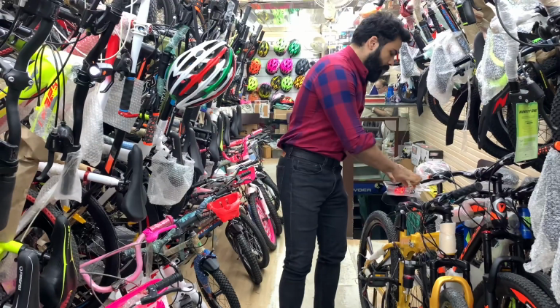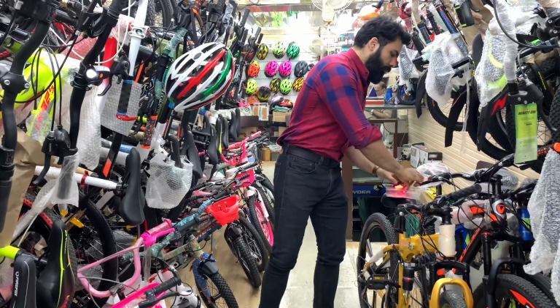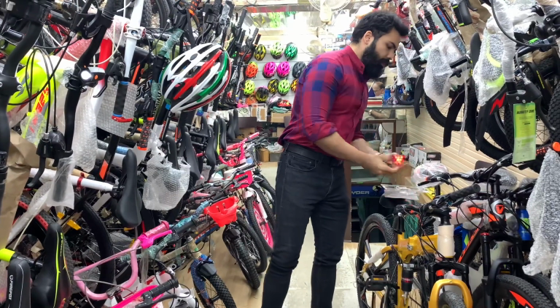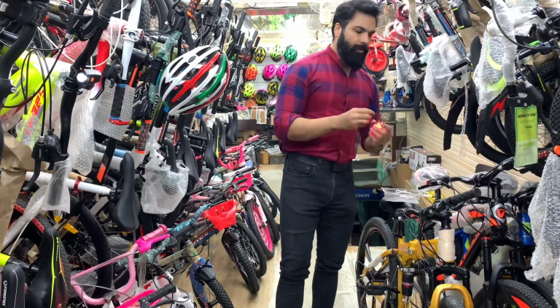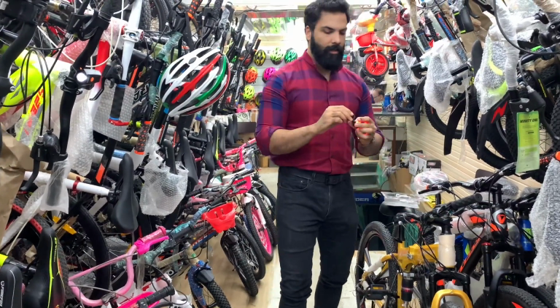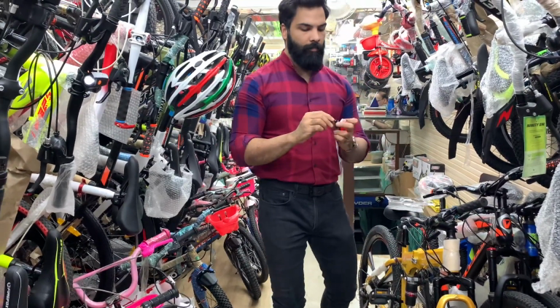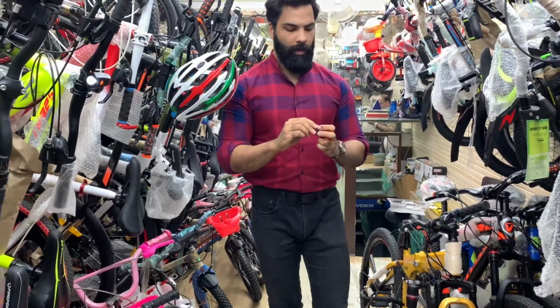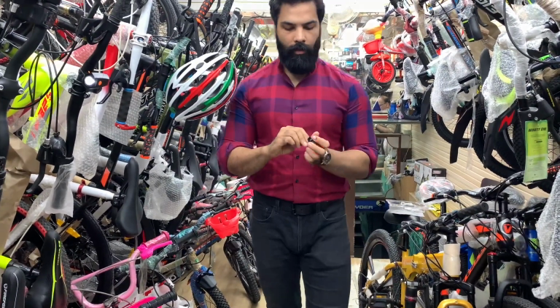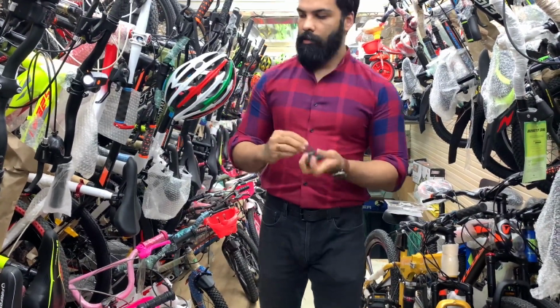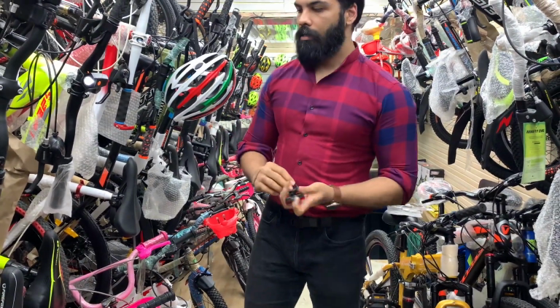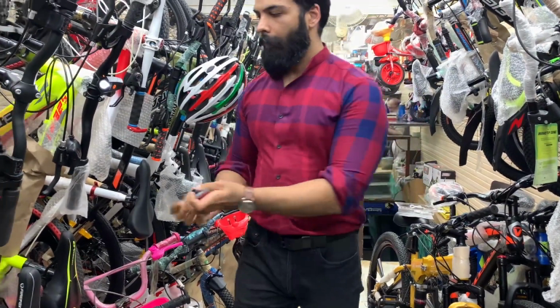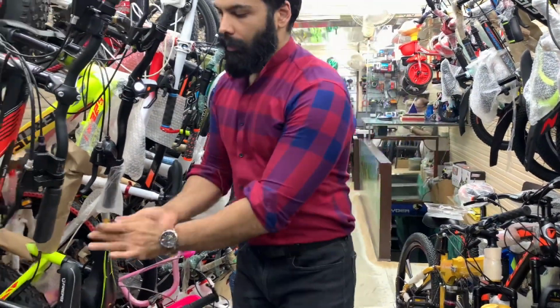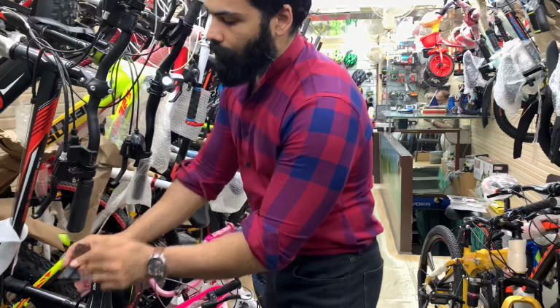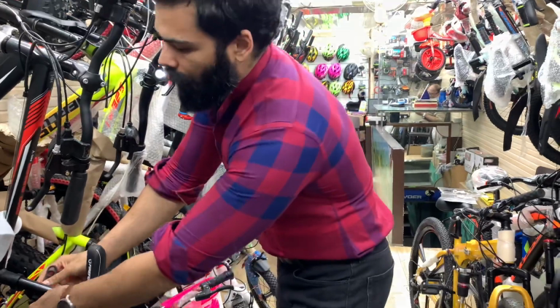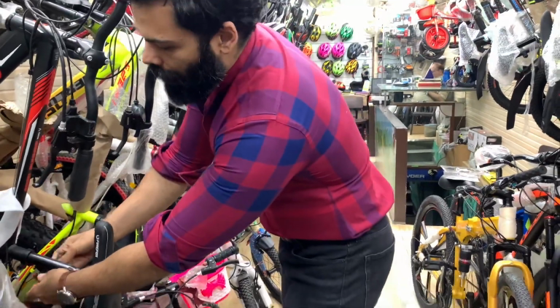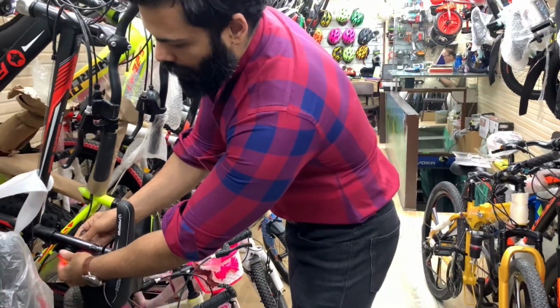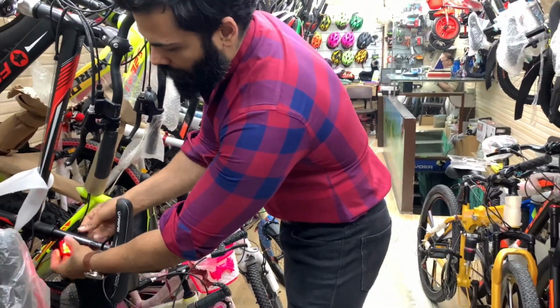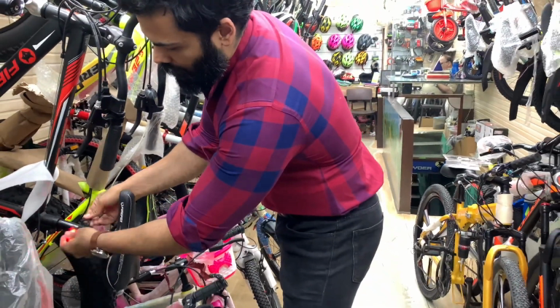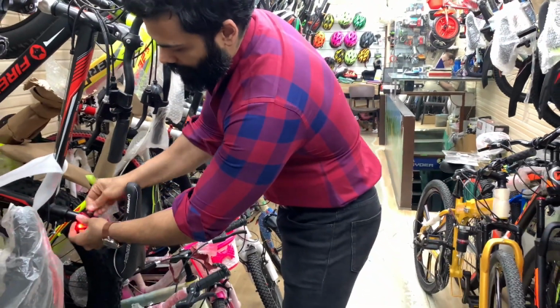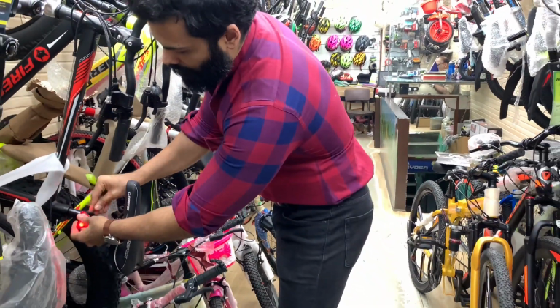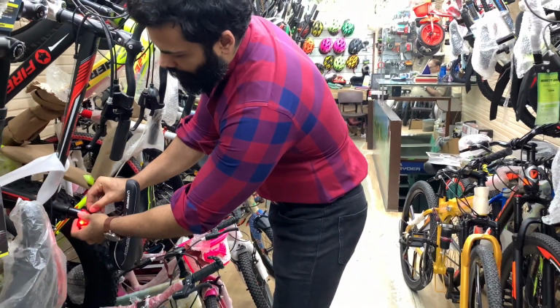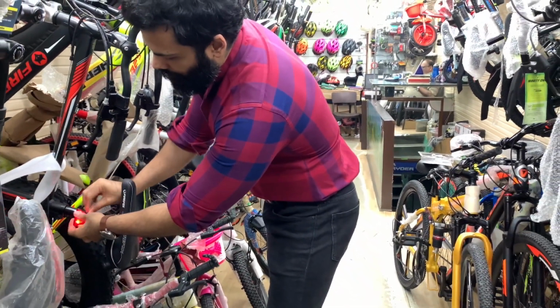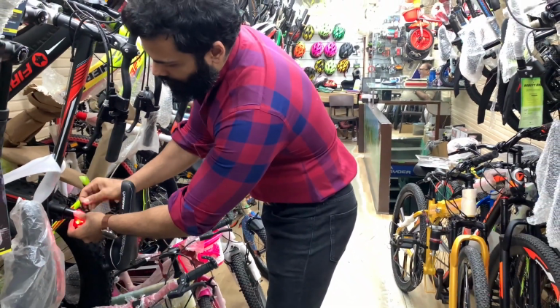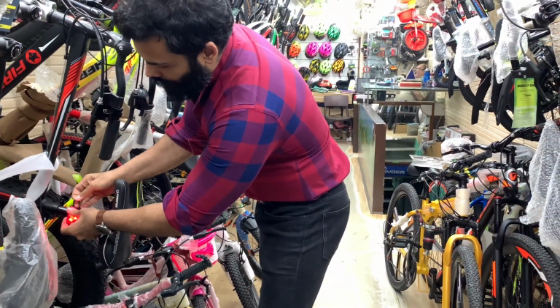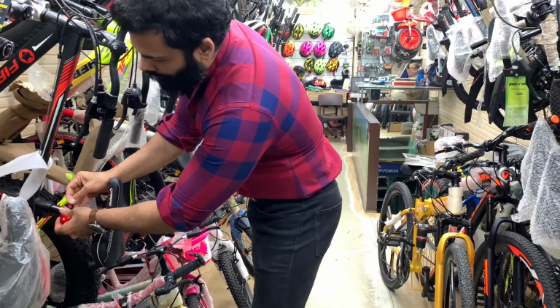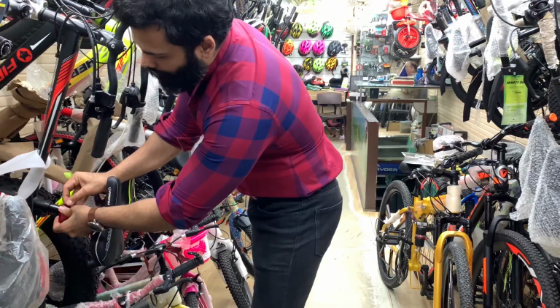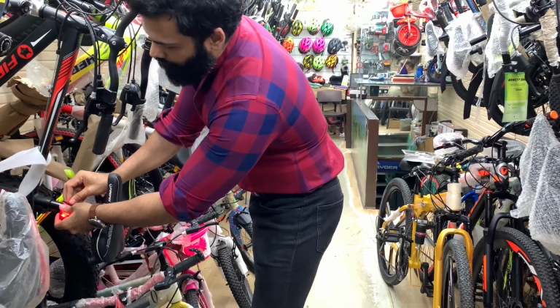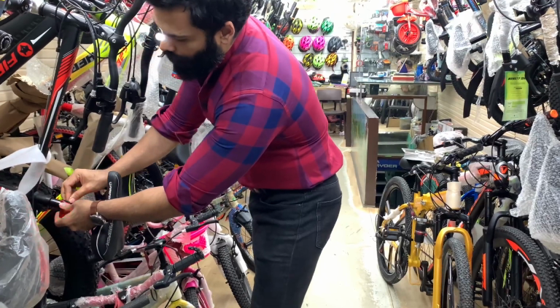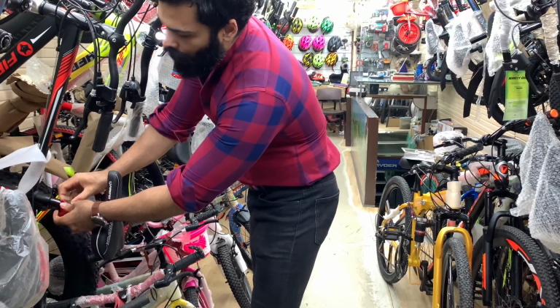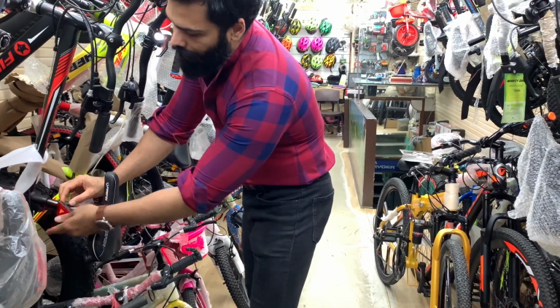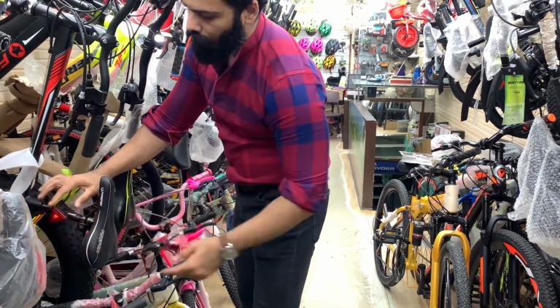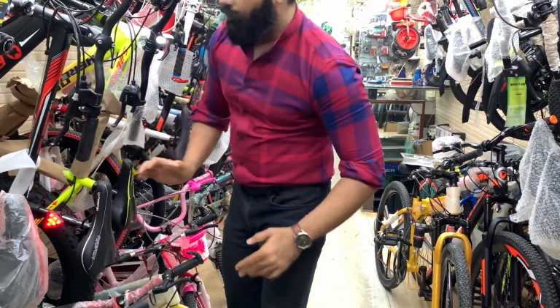And the rear lights are here as well — very easy to fit. This is the rear lights fitting. Turning on from your side, then the rear light set is ready.